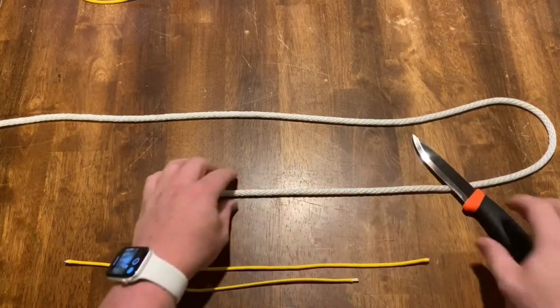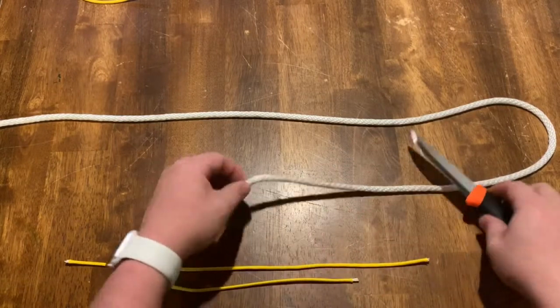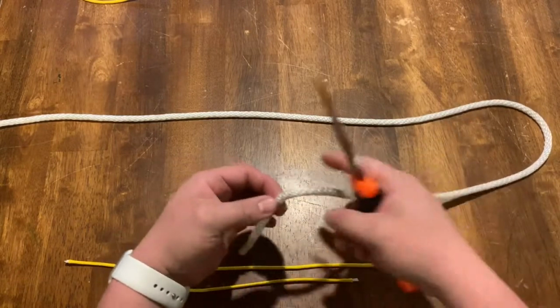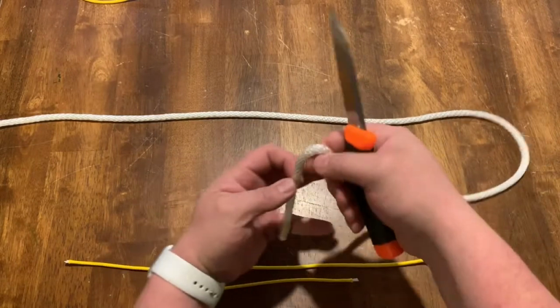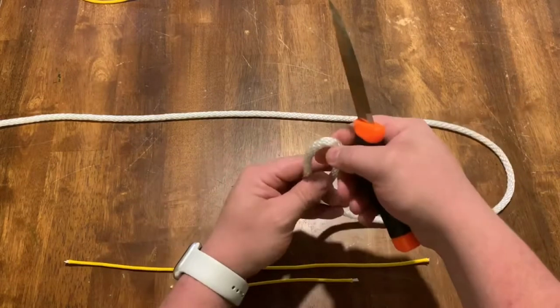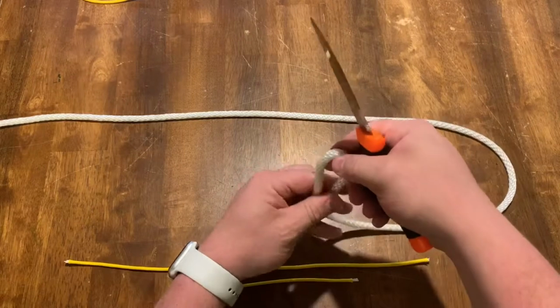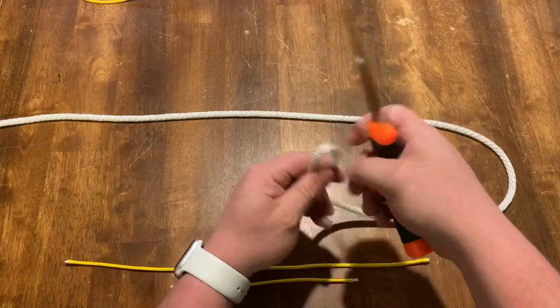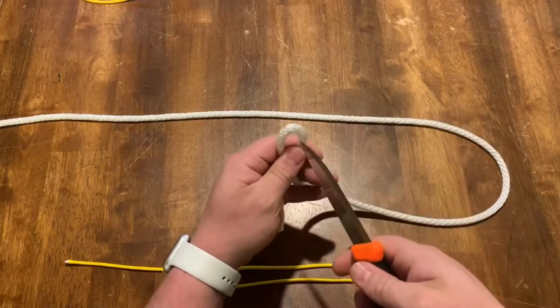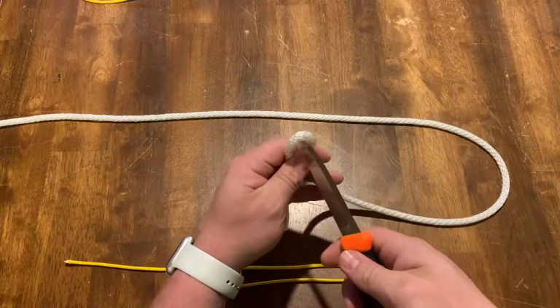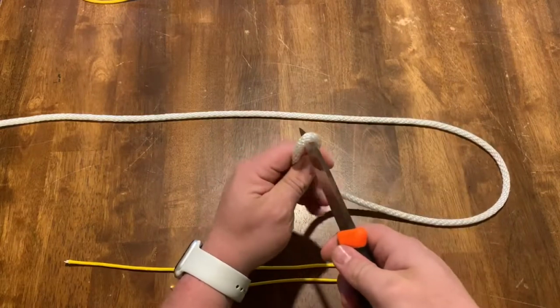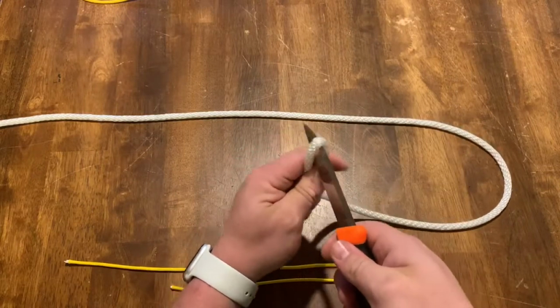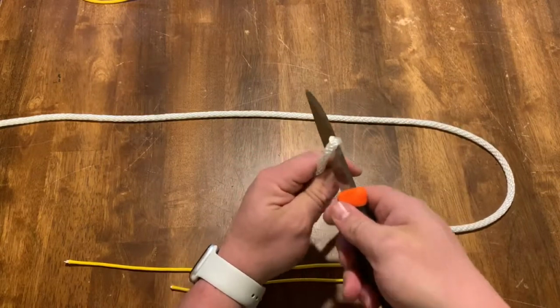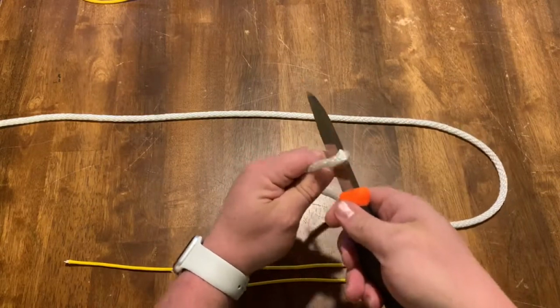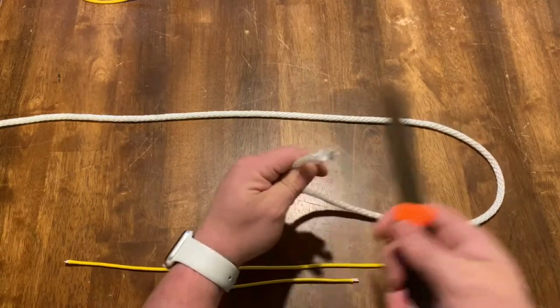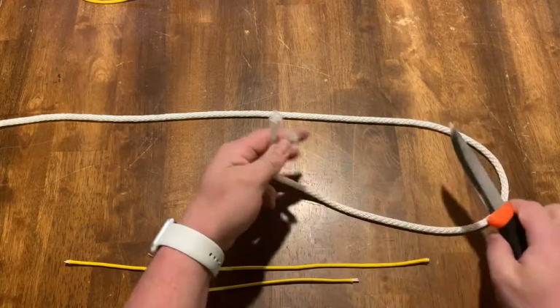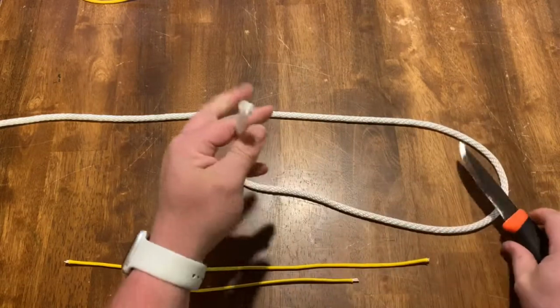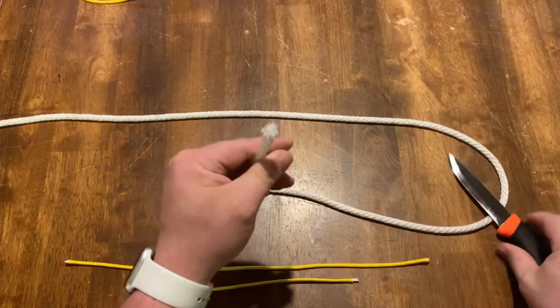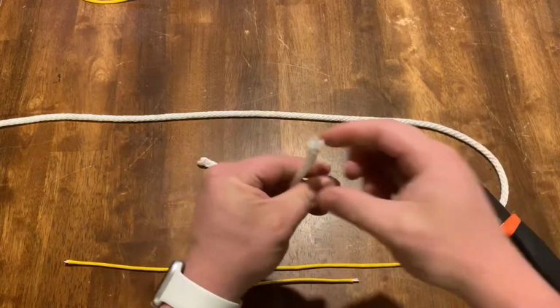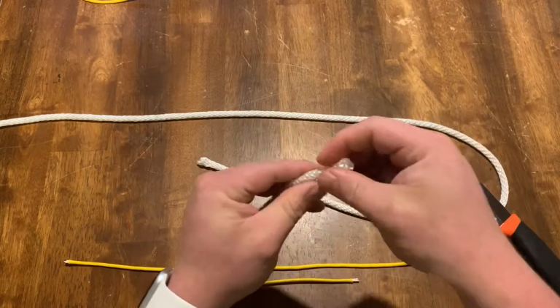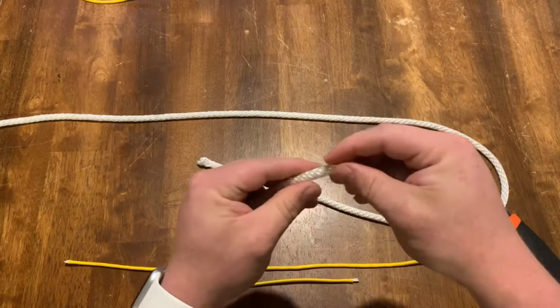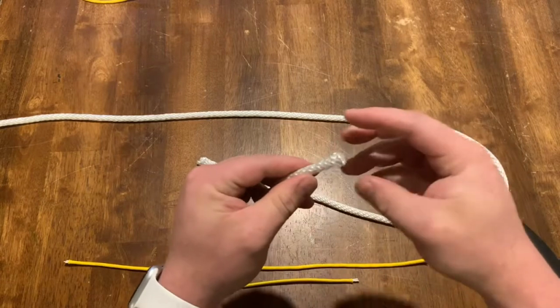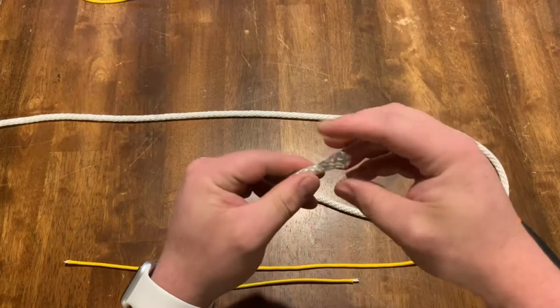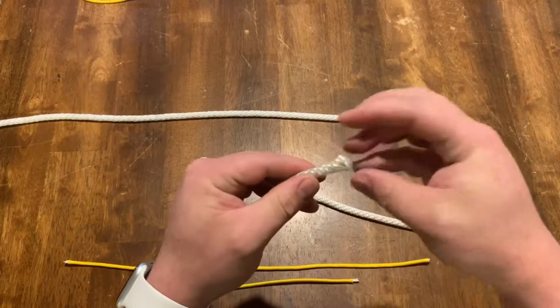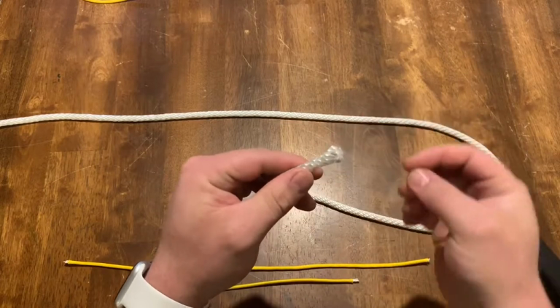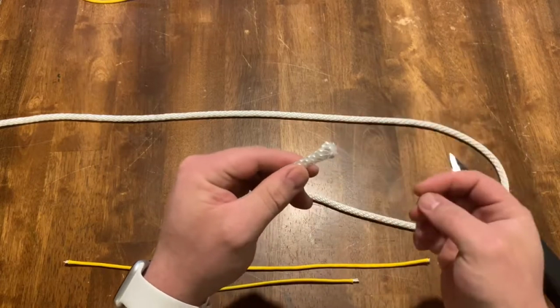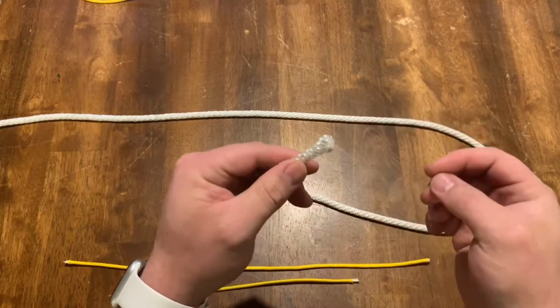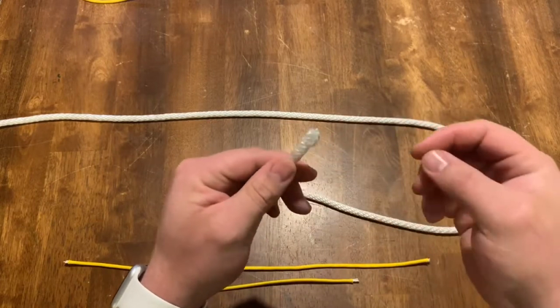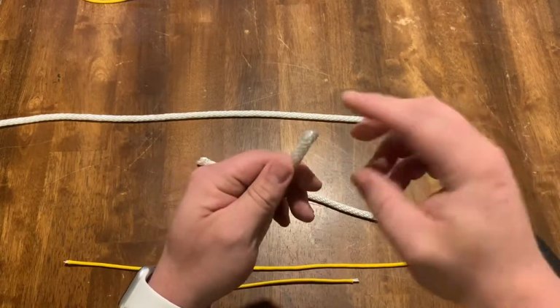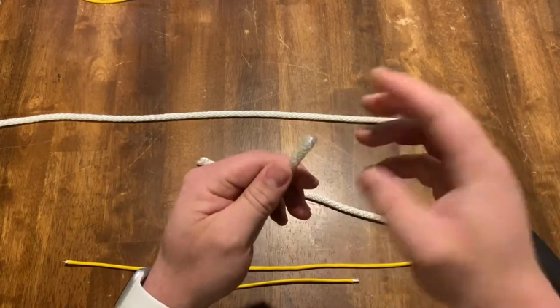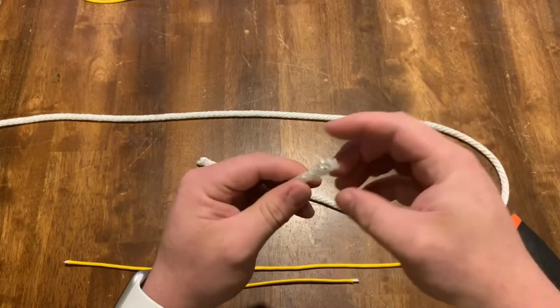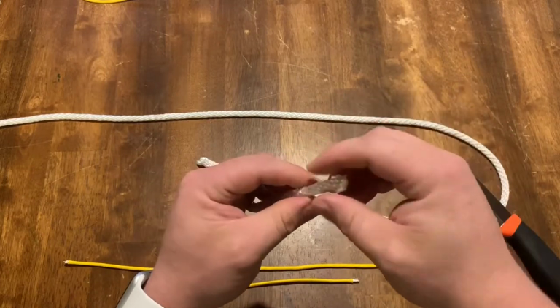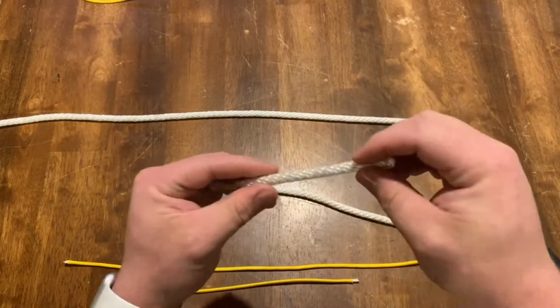The same thing happens with the larger rope. You get a pretty big fray and when you do decide to melt that, you also get a big gob.